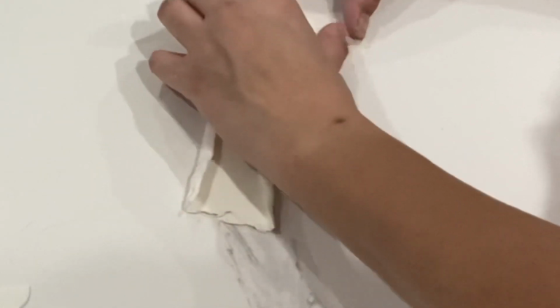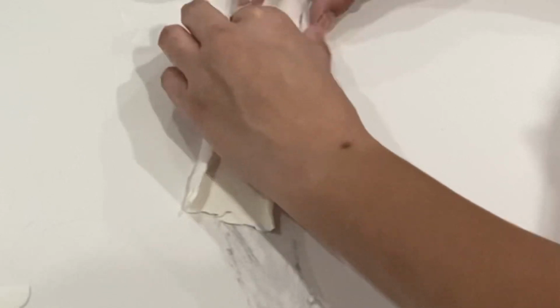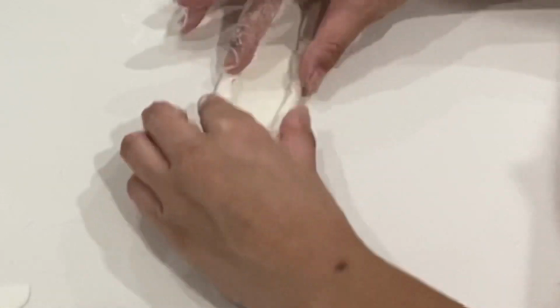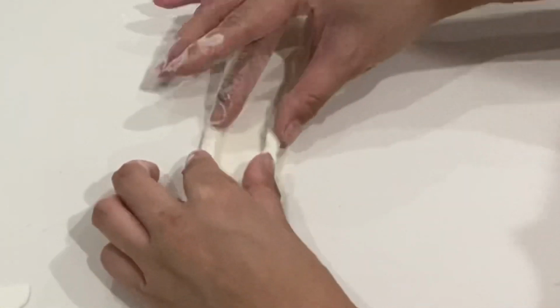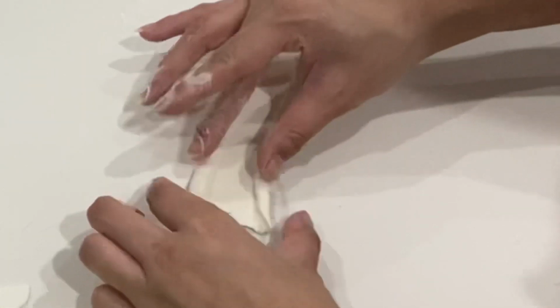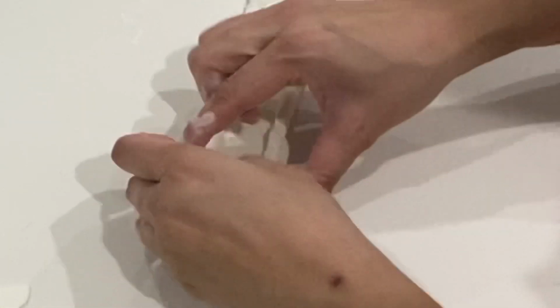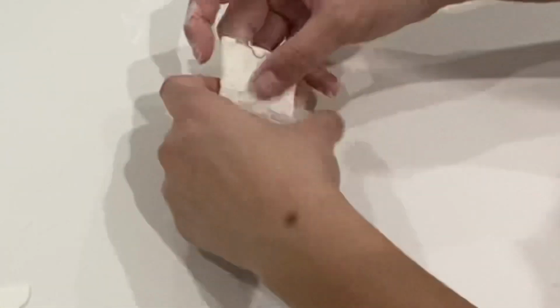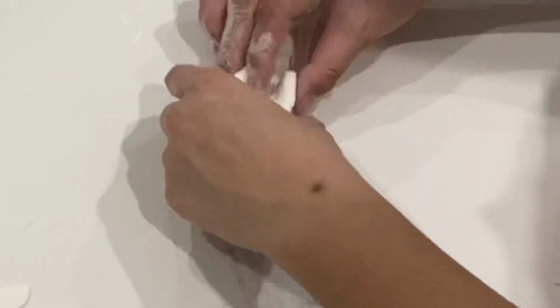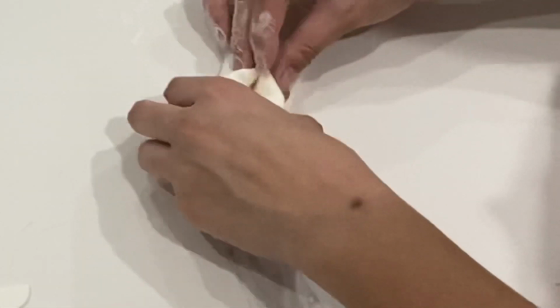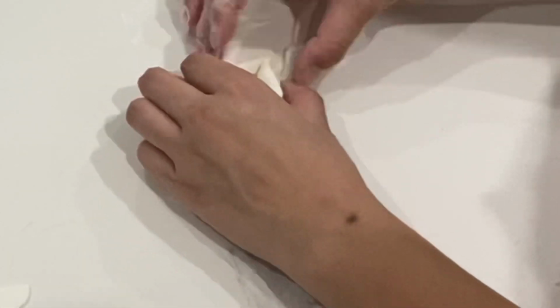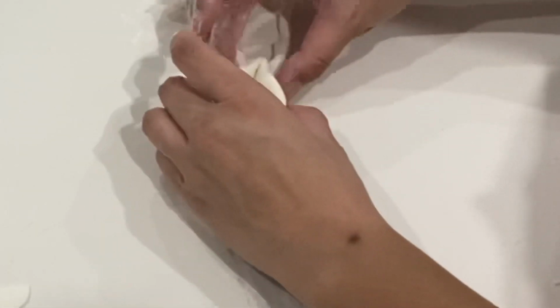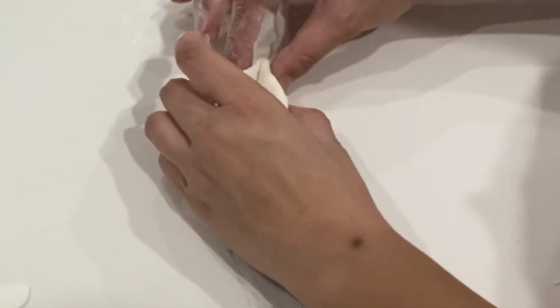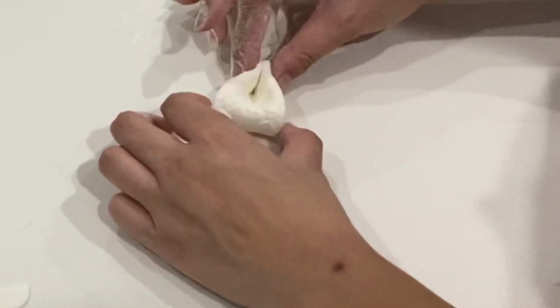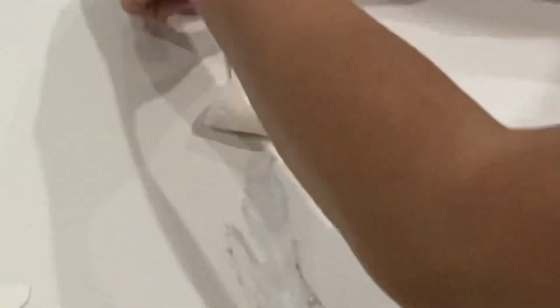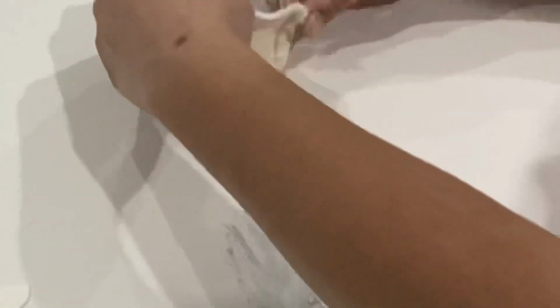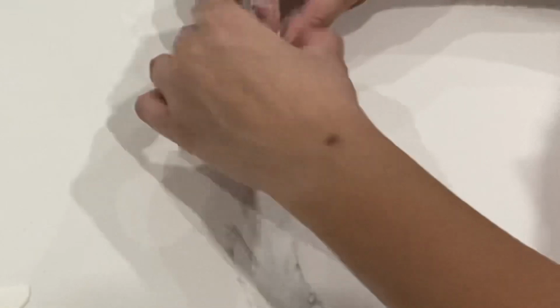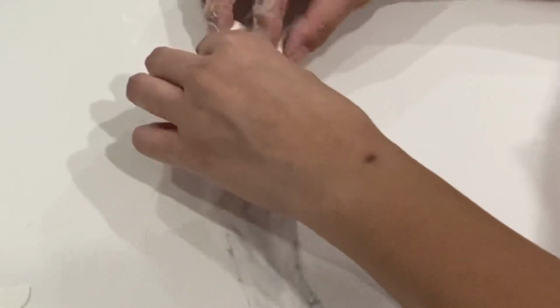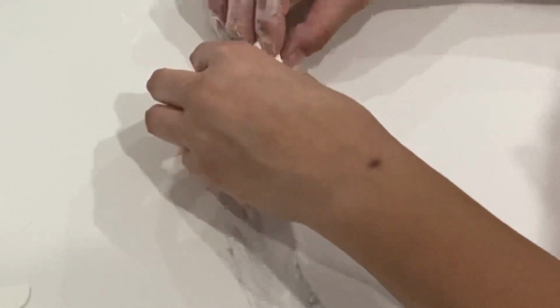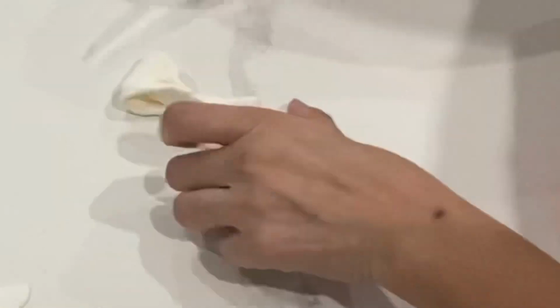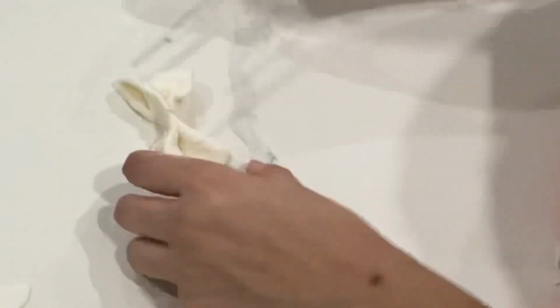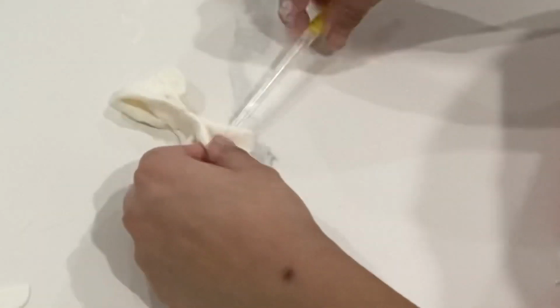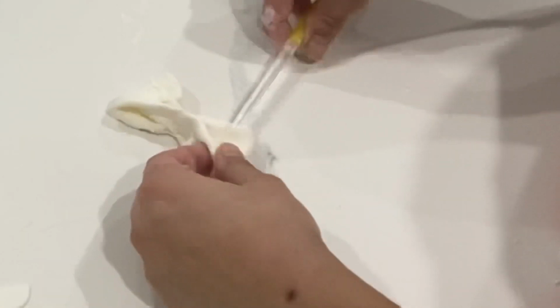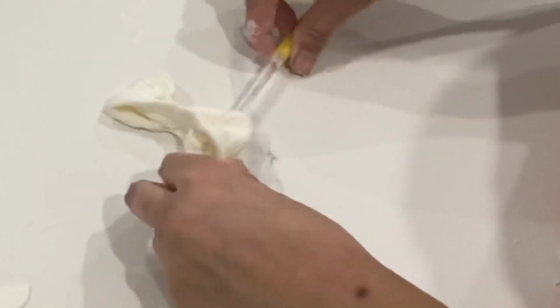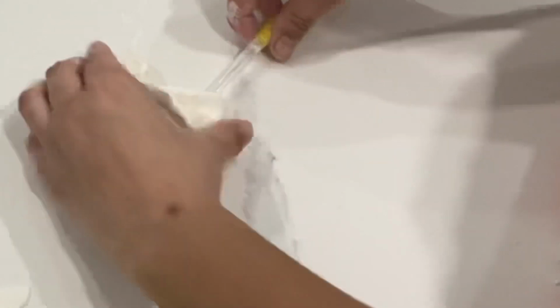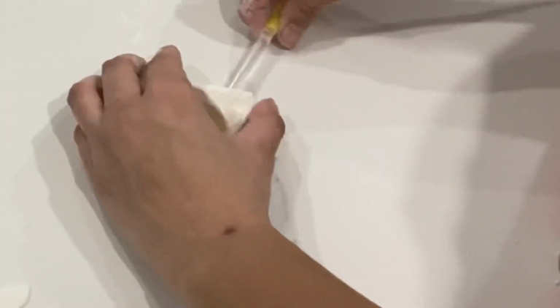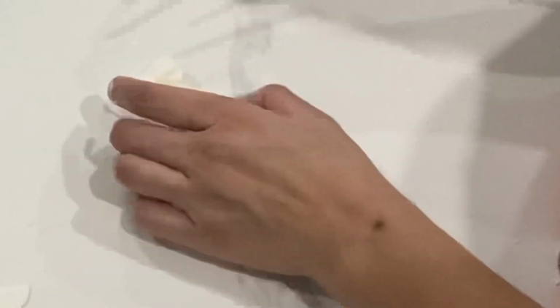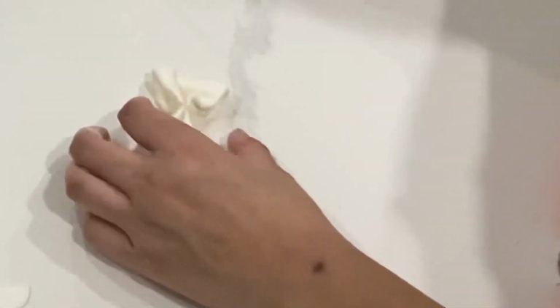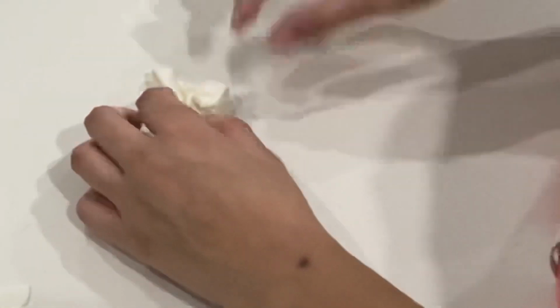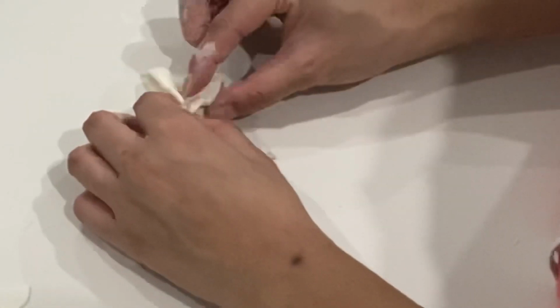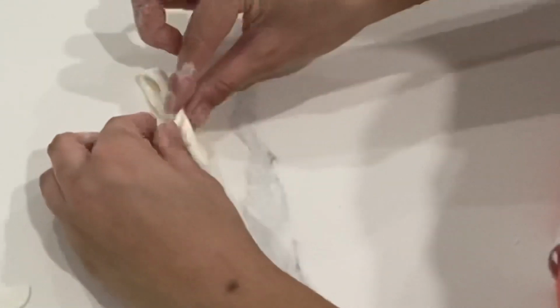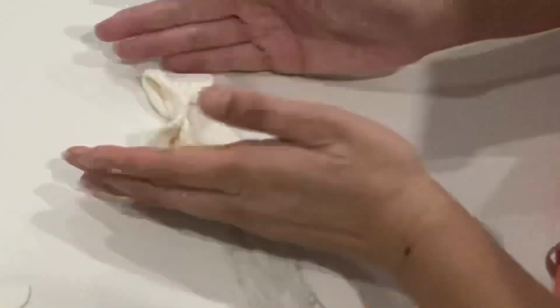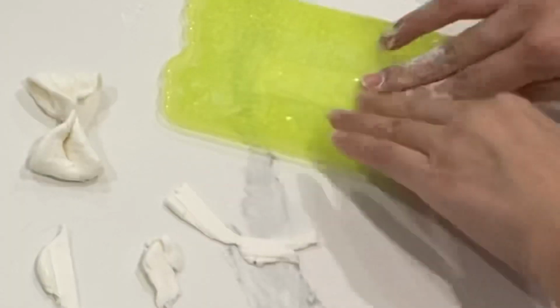I'm using fondant today because that's what I have on hand, but I think modeling chocolate would be a great choice for this just to keep within that chocolate scheme. To attach all the pieces of the bow, just use a little bit of water.